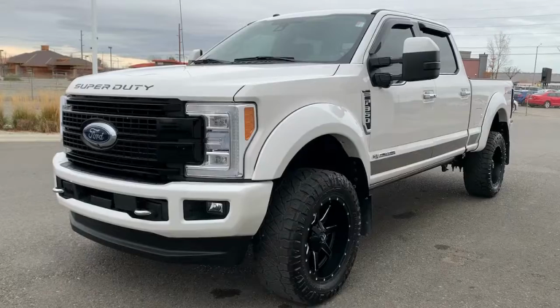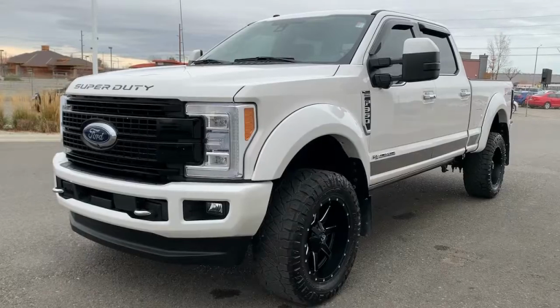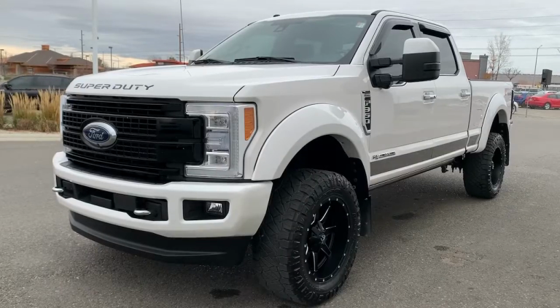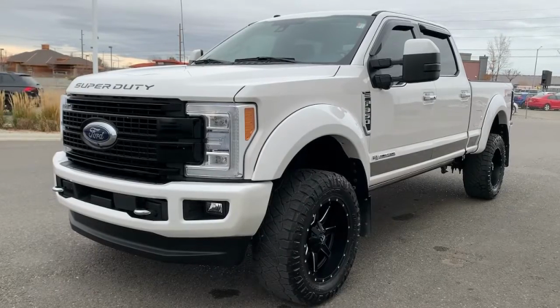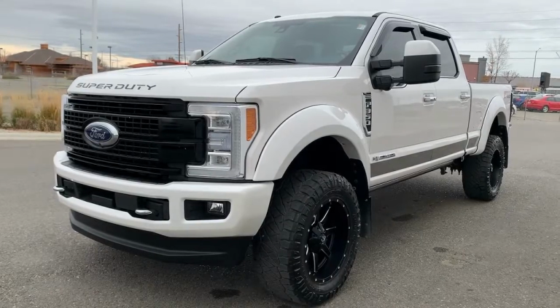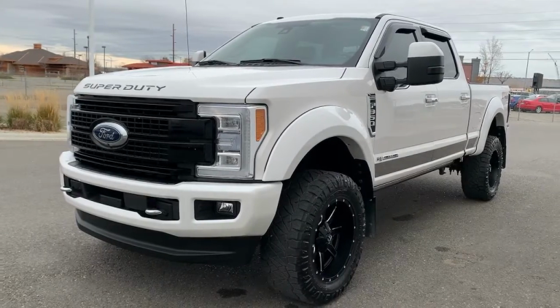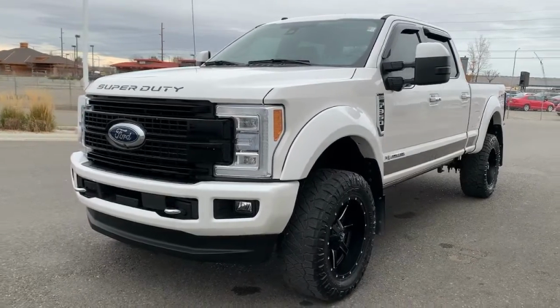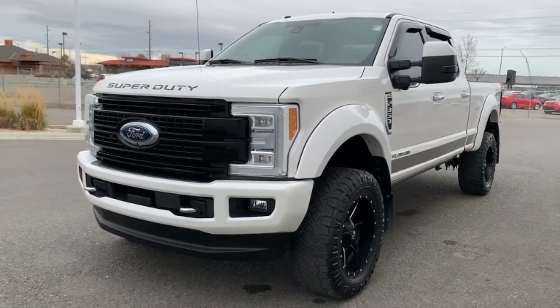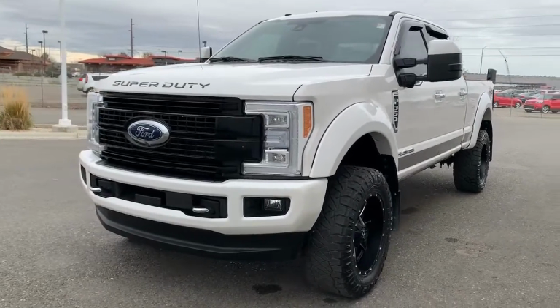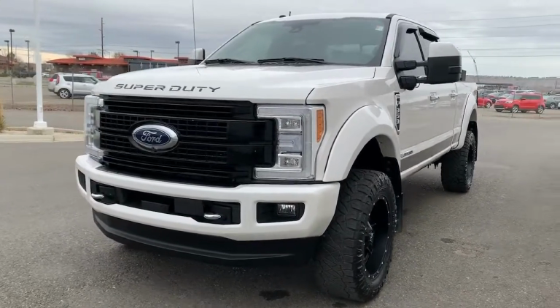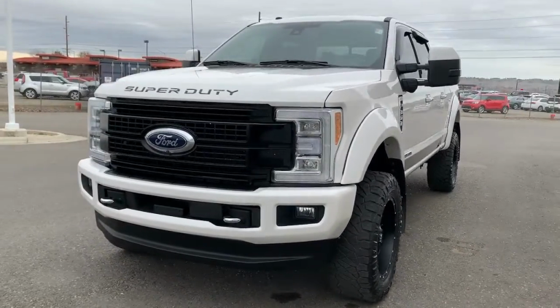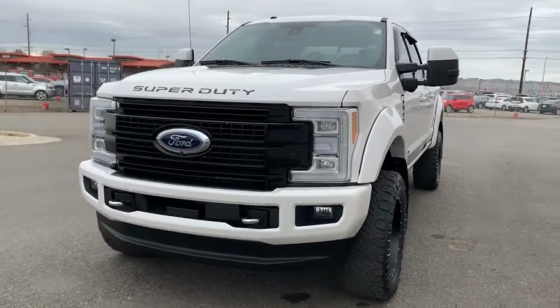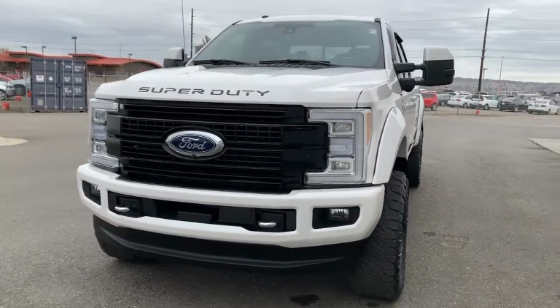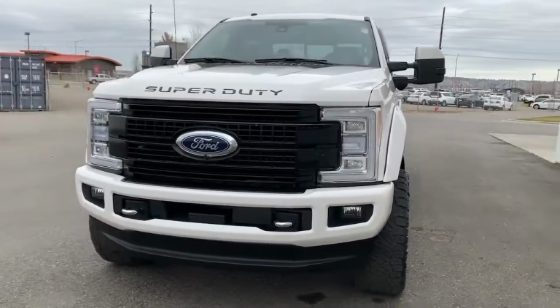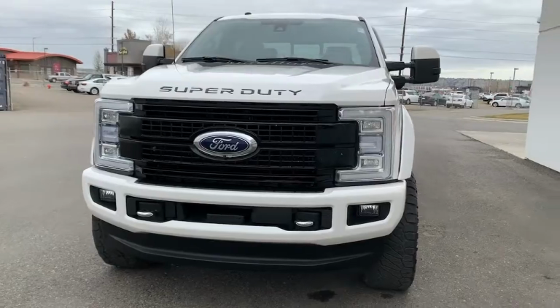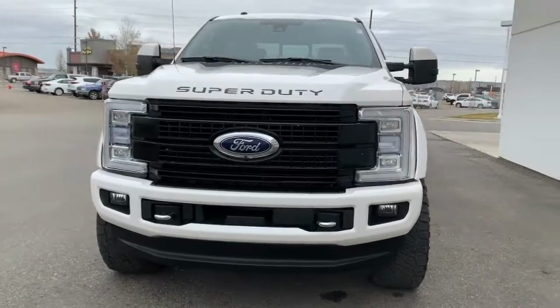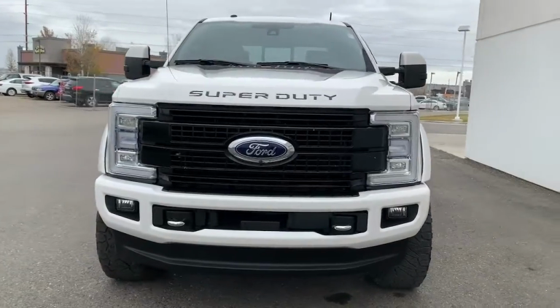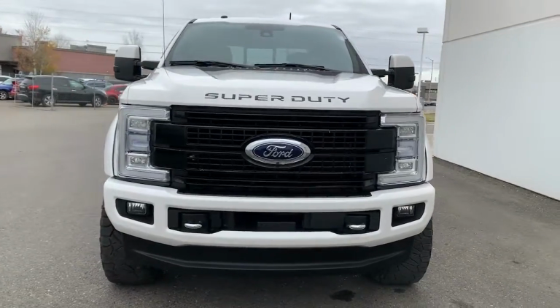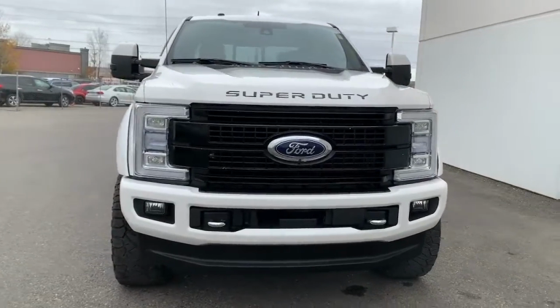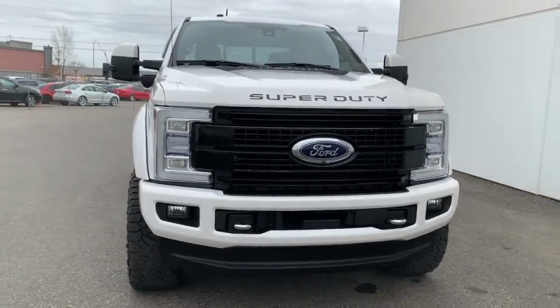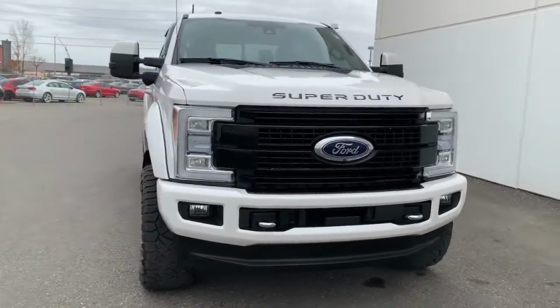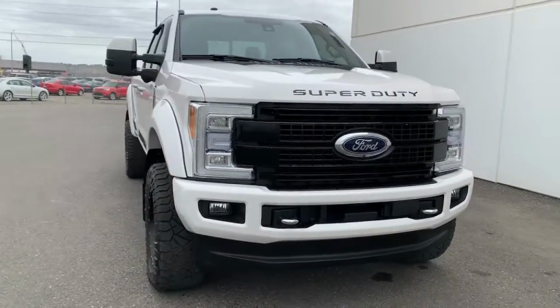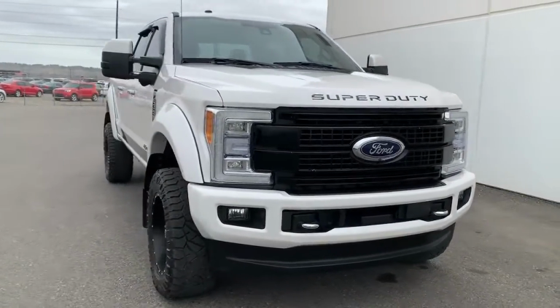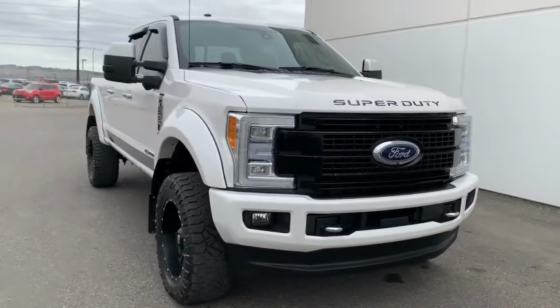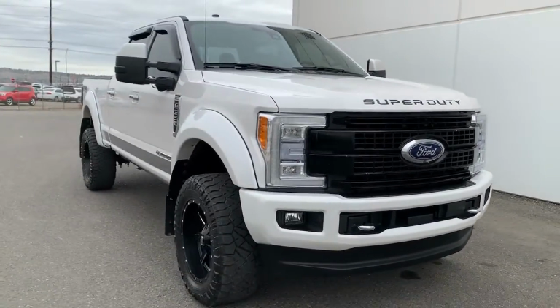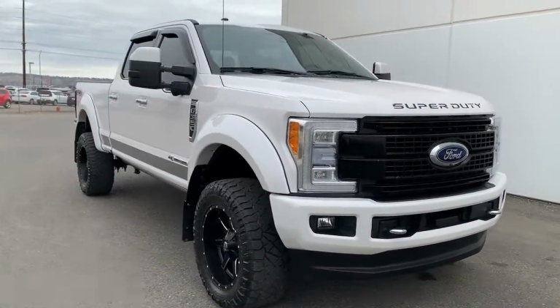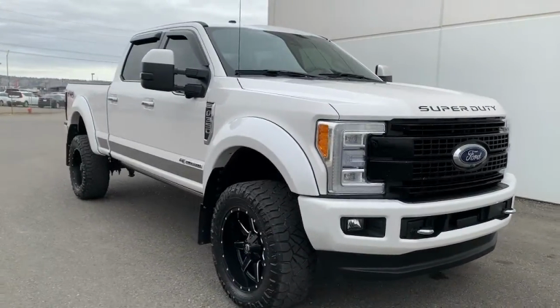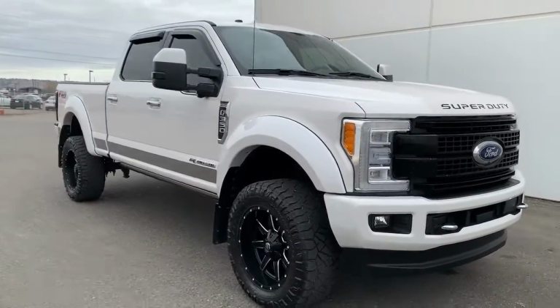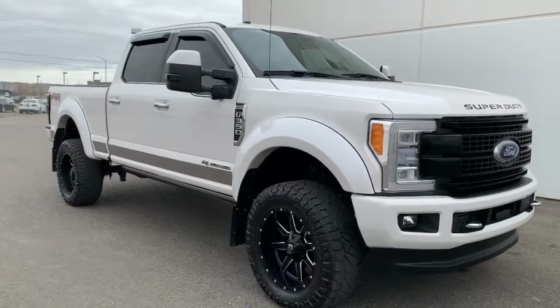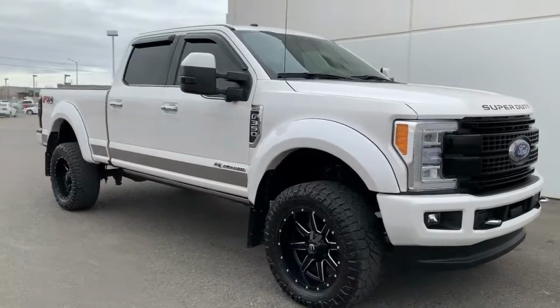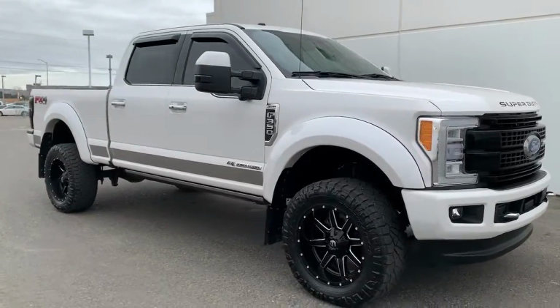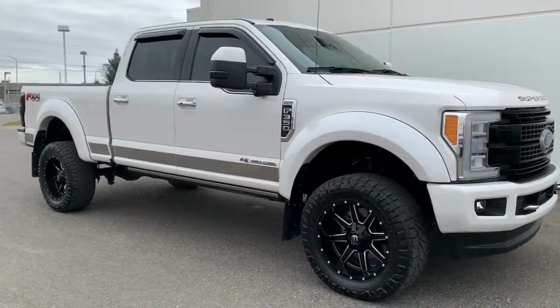Get a feel for the 2018 Ford Super Duty. With less than 20,000 miles on the odometer, this vehicle stands out from the rest. Get the full-size pickup you can count on.